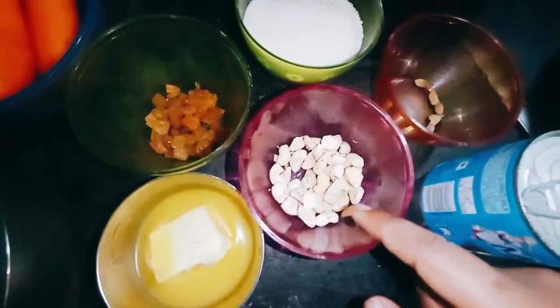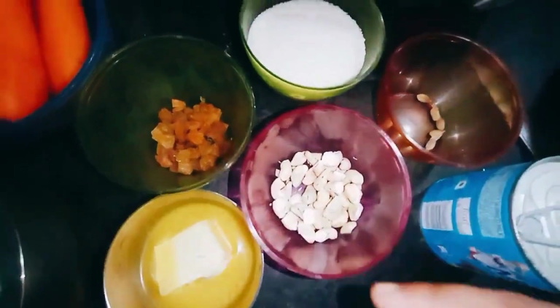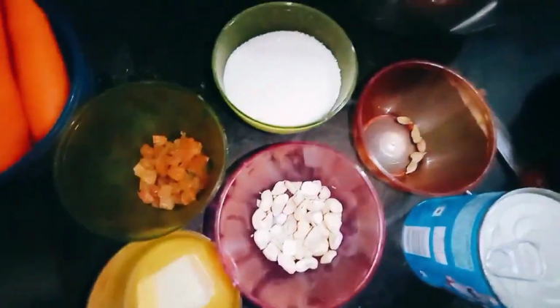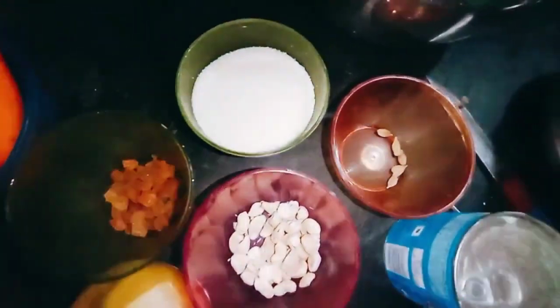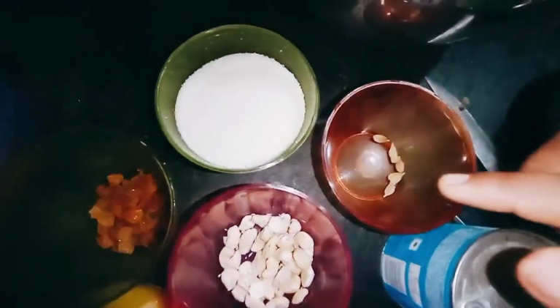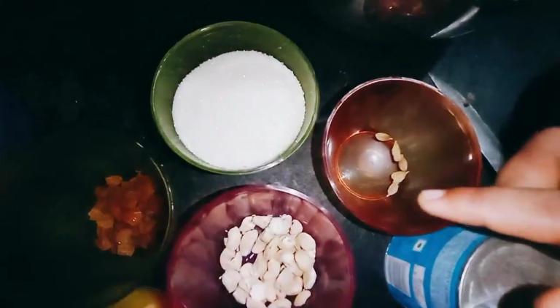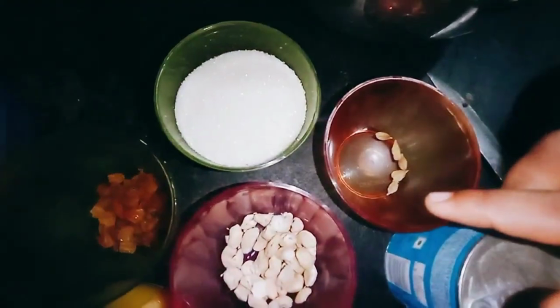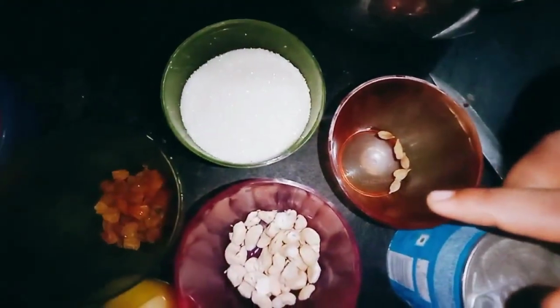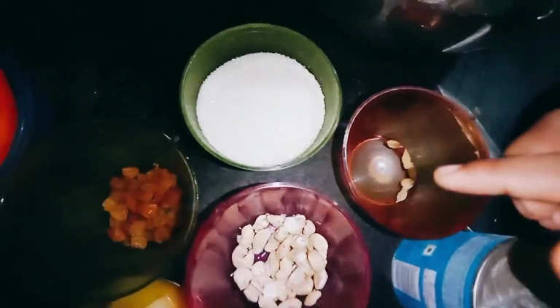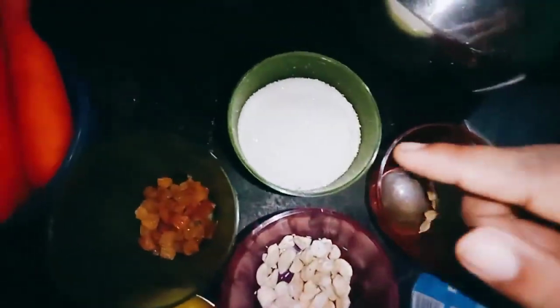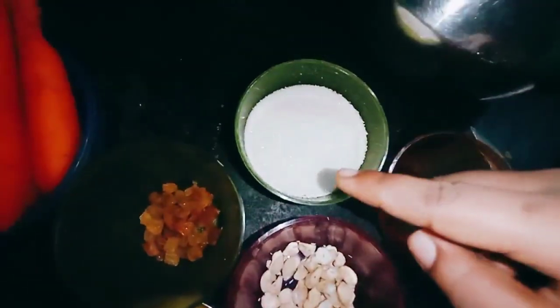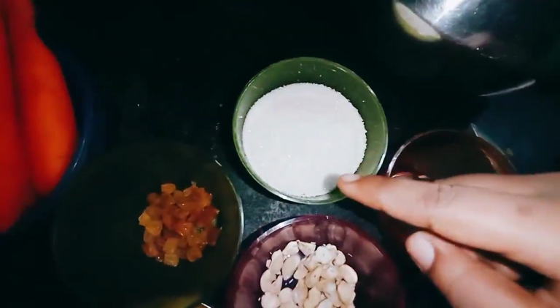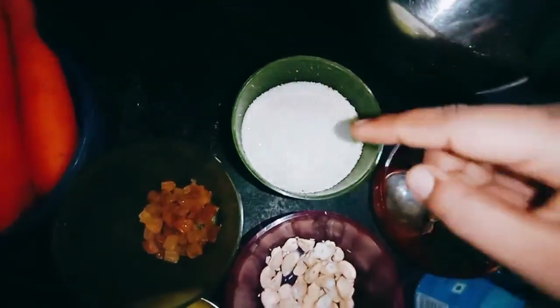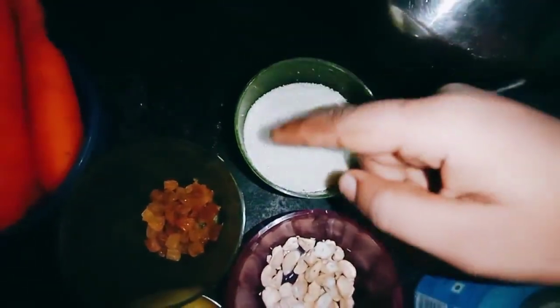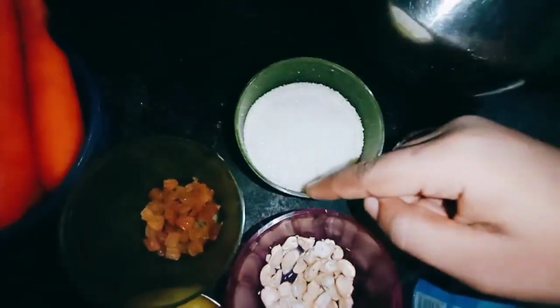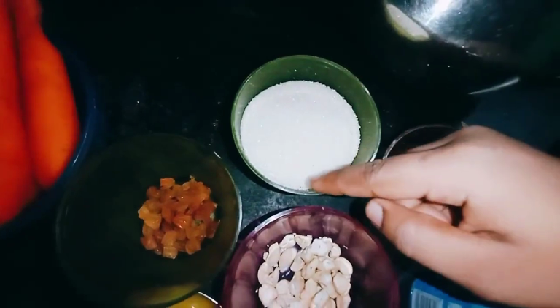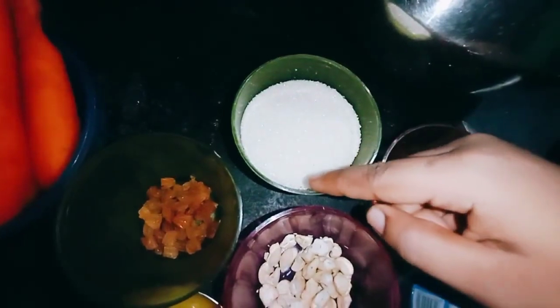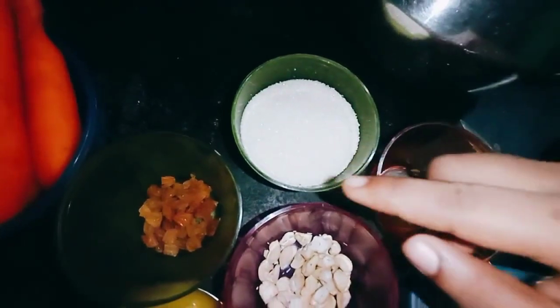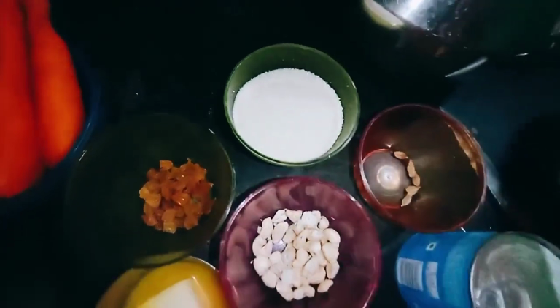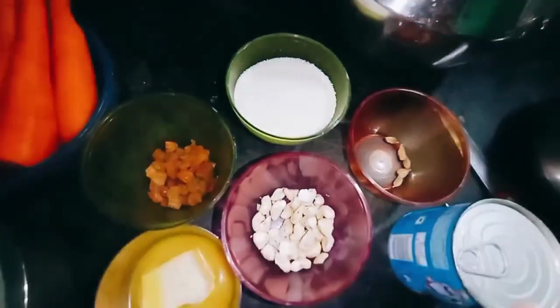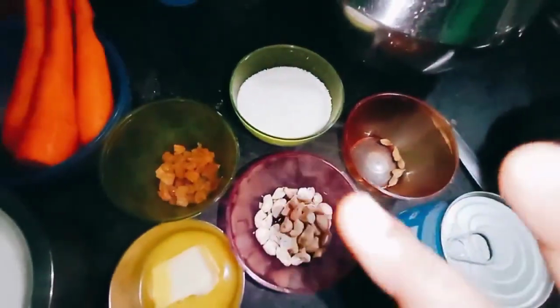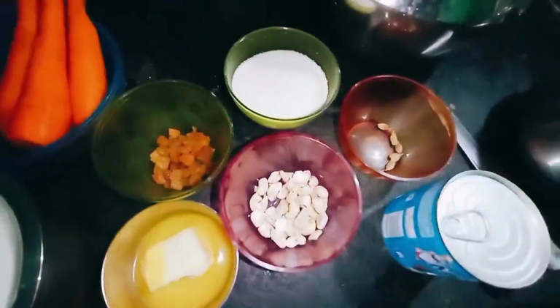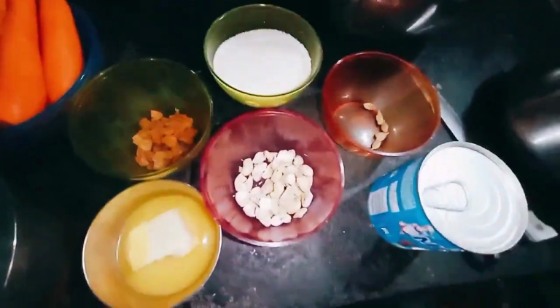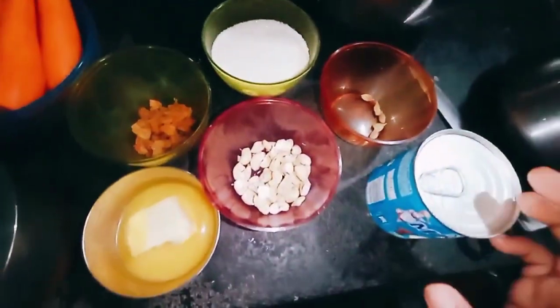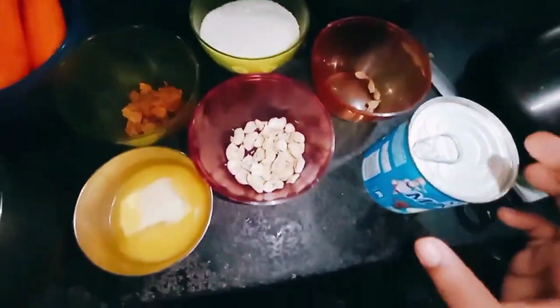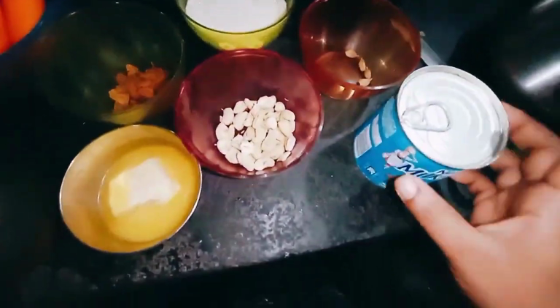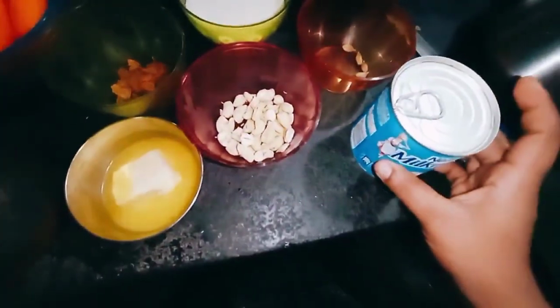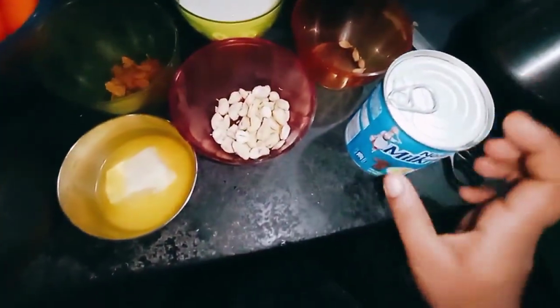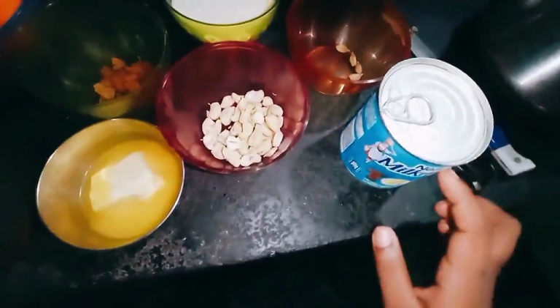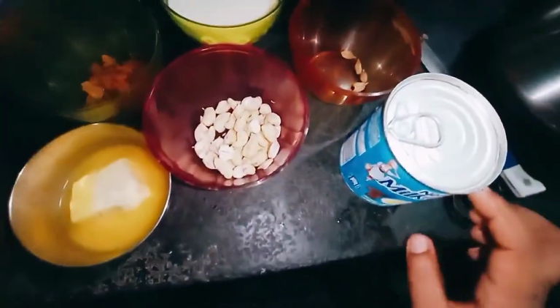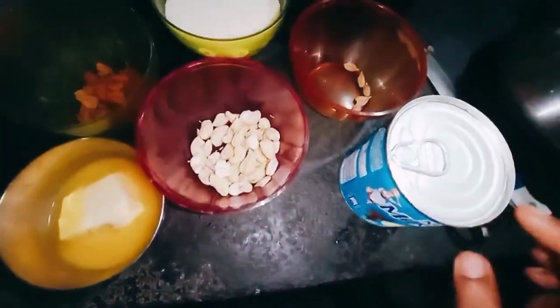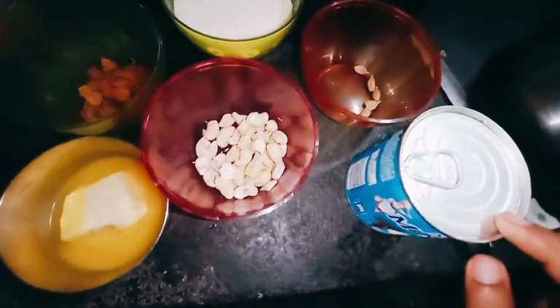Add a tomato of water. Add 1 cup of sugar. Add 1-2 spoons of water. Add 2-3 tablespoons of butter.